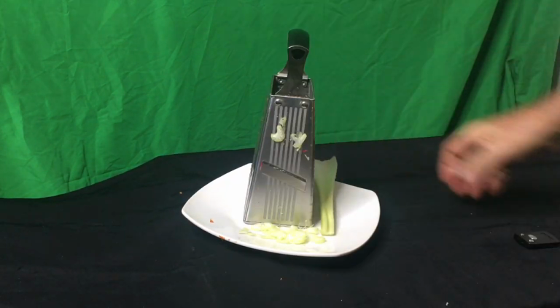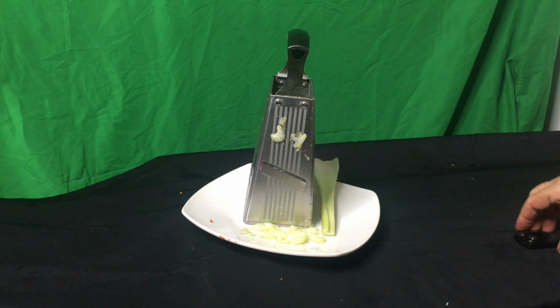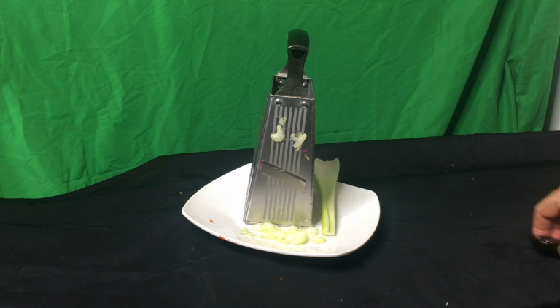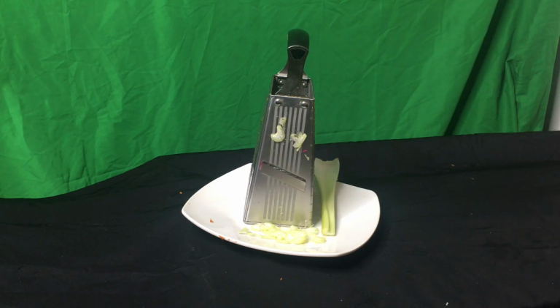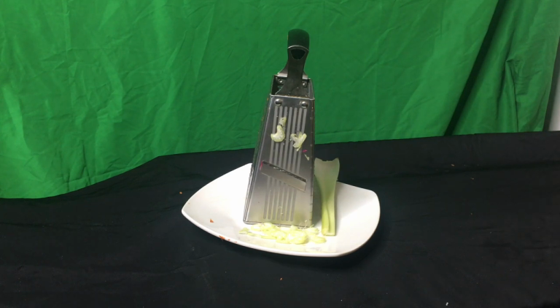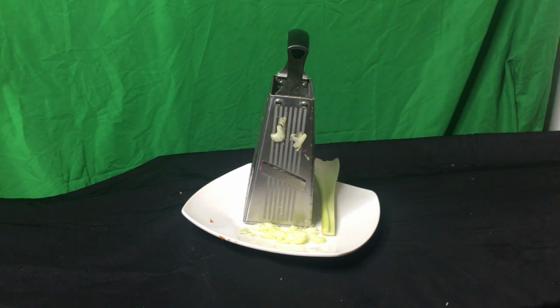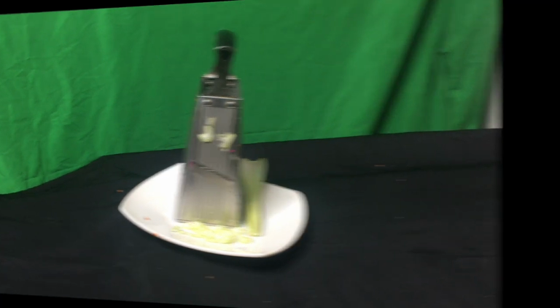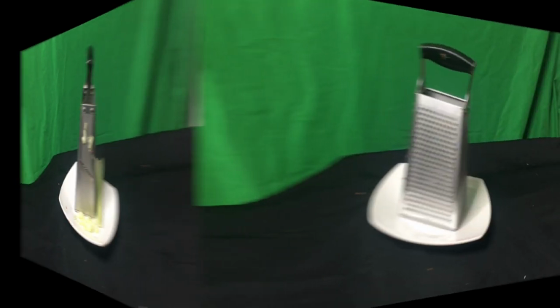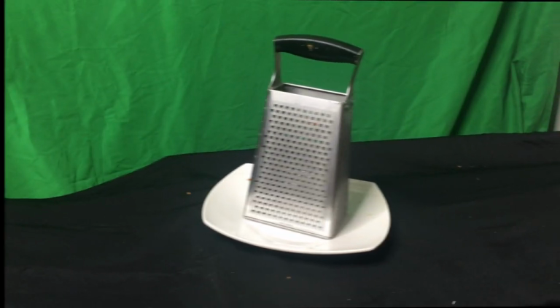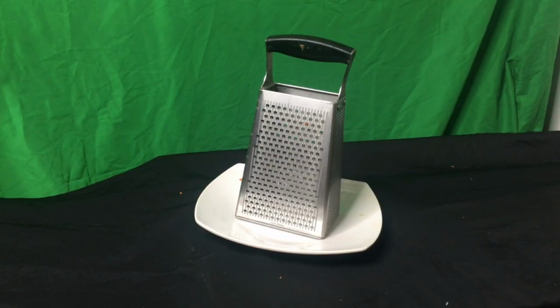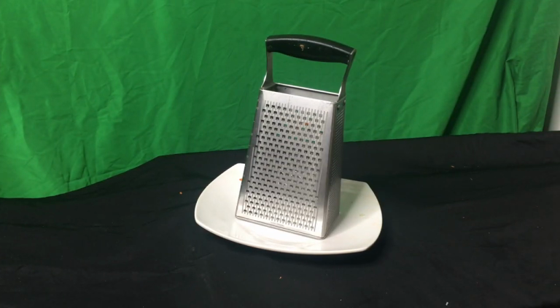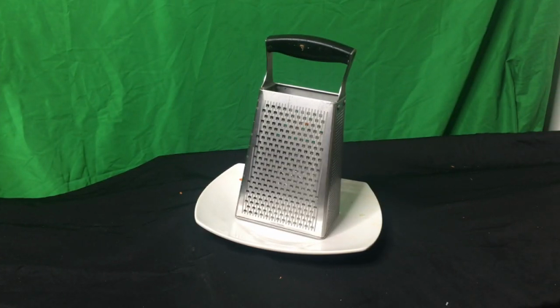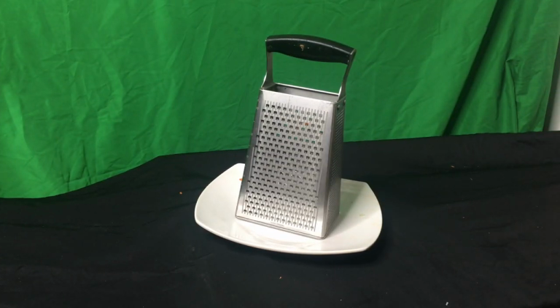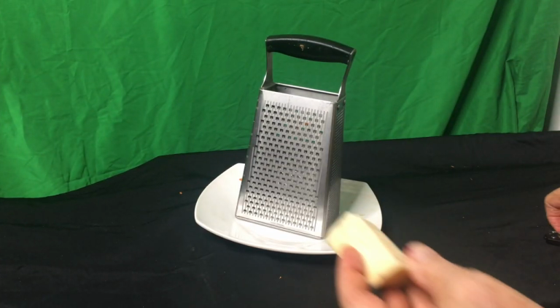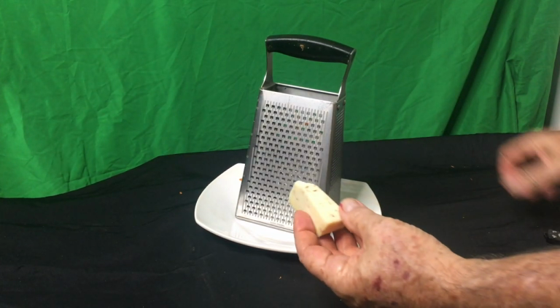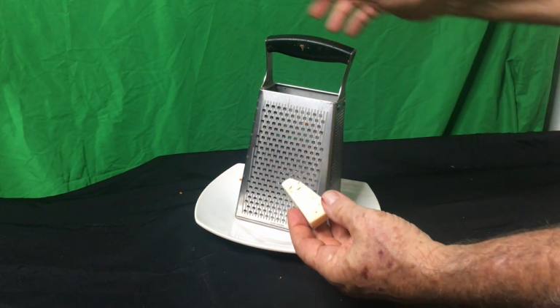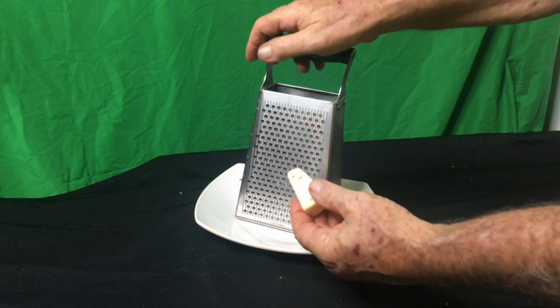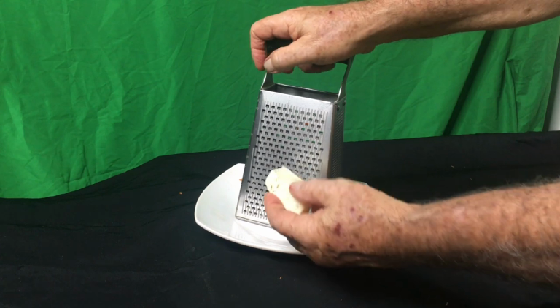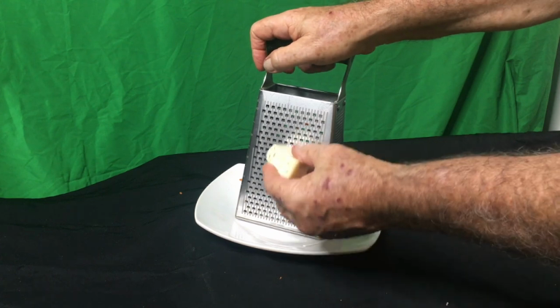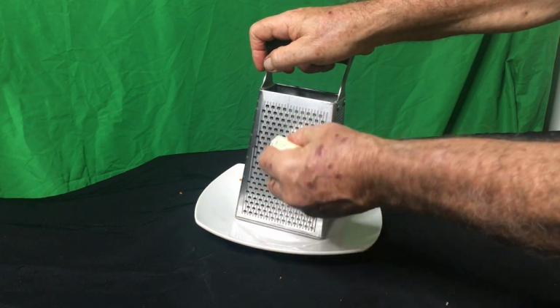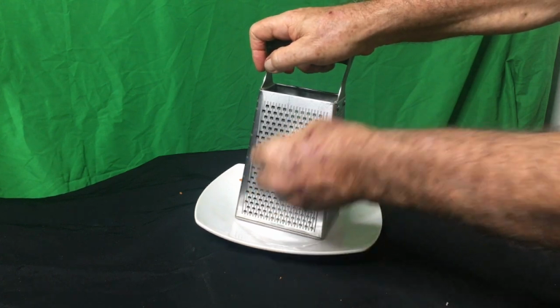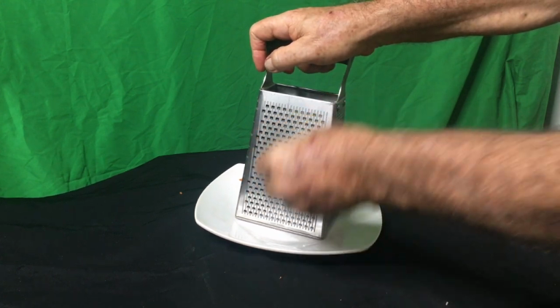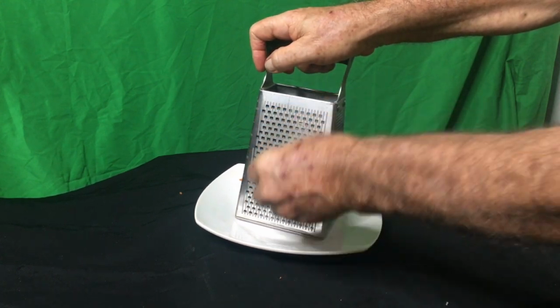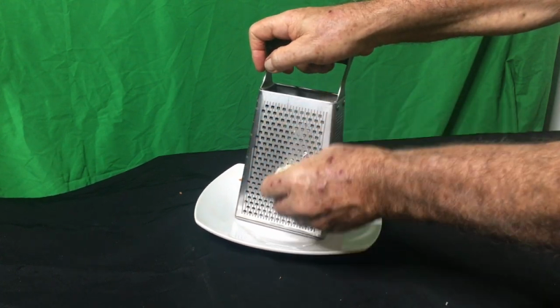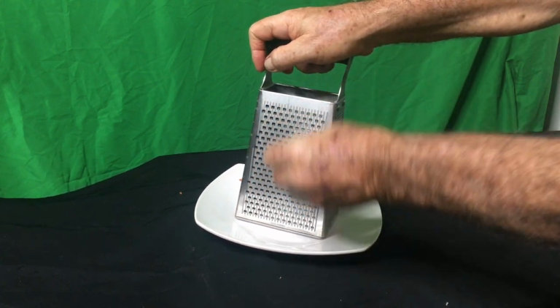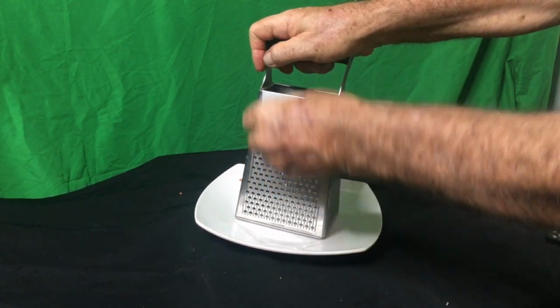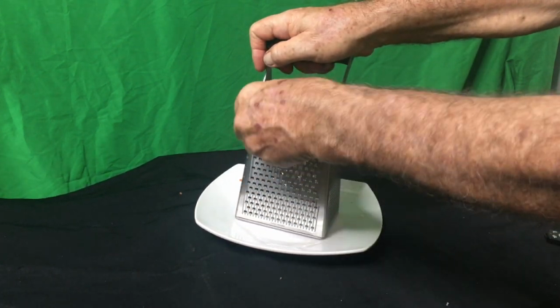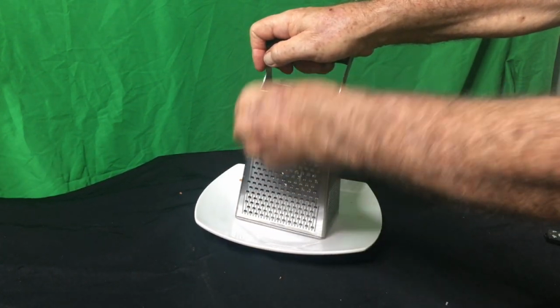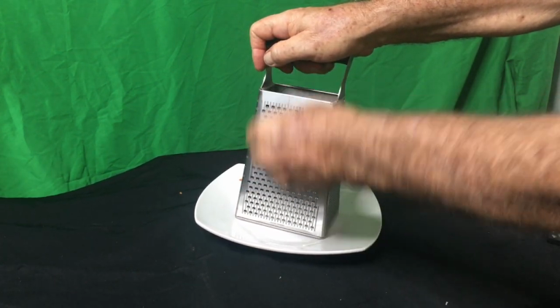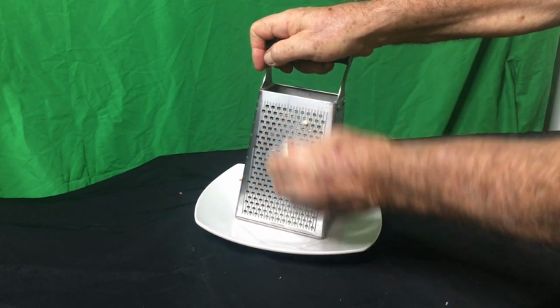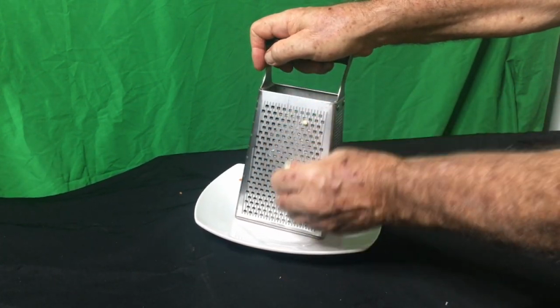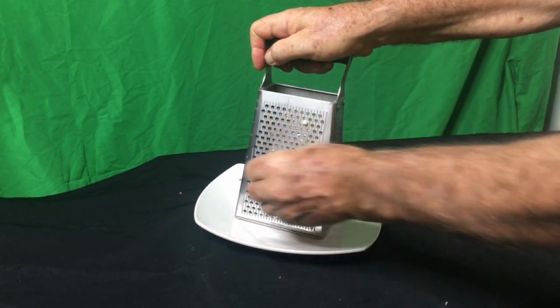And there you see it. So the next is cheese — it's always a challenge to grate cheese, but hard cheese, Parmesan, it's so easy to do with this.